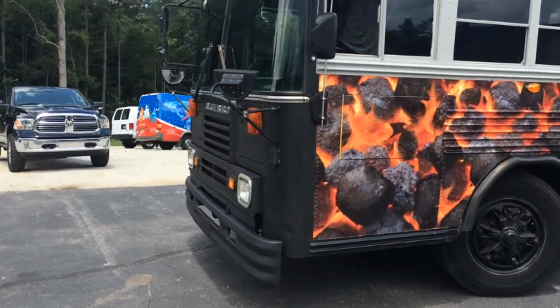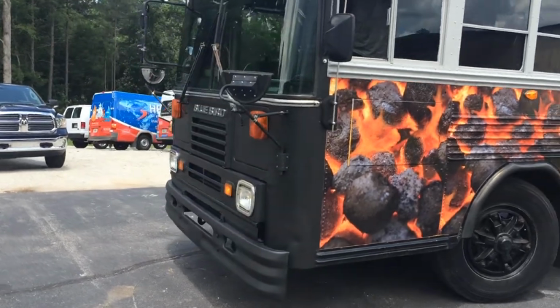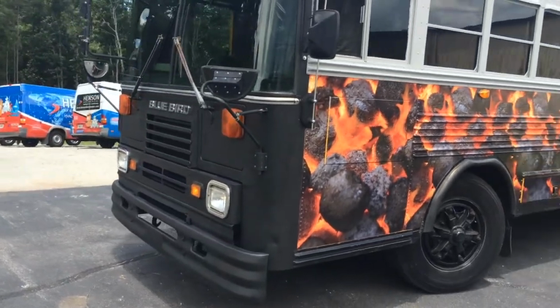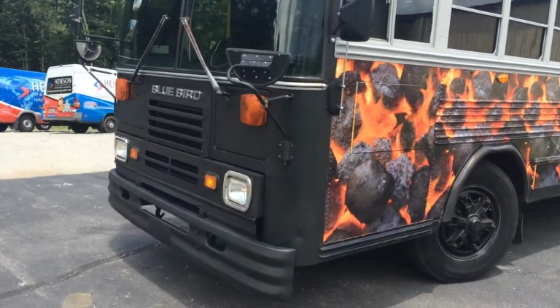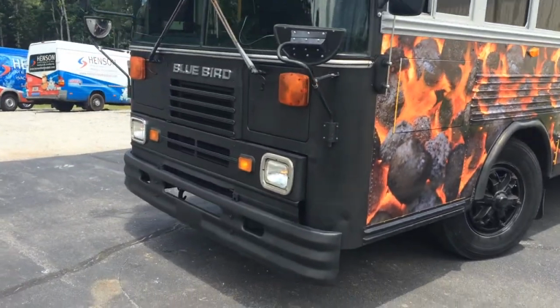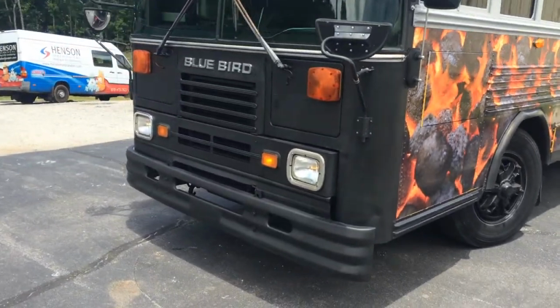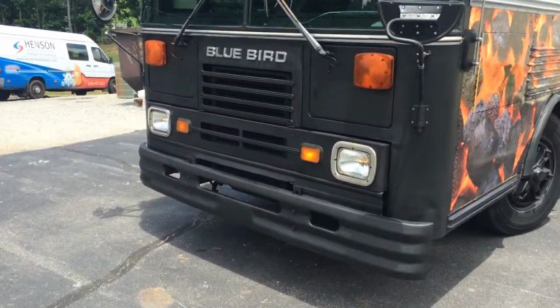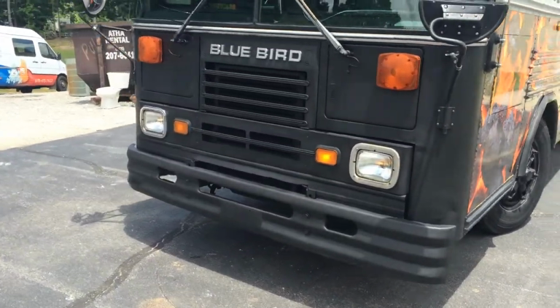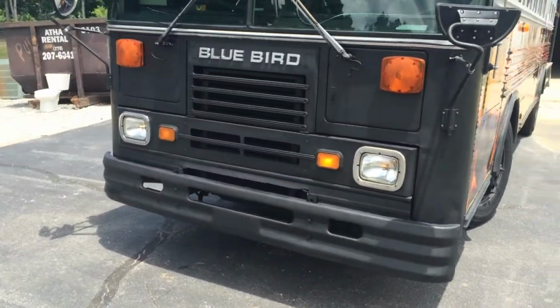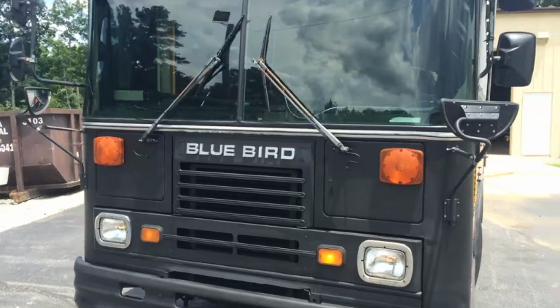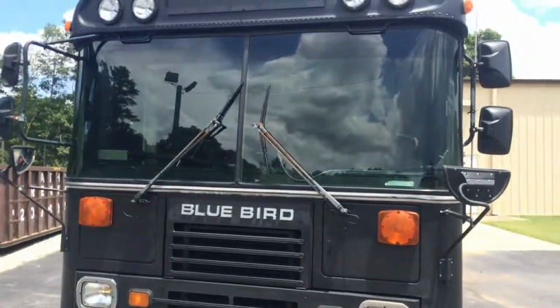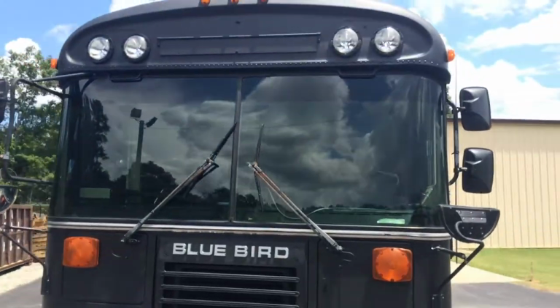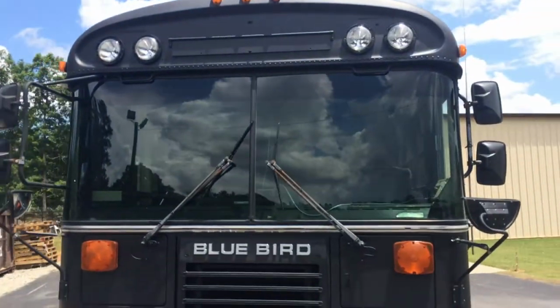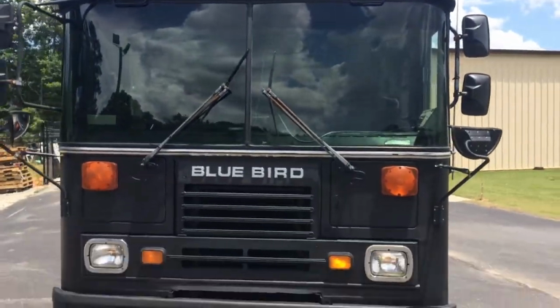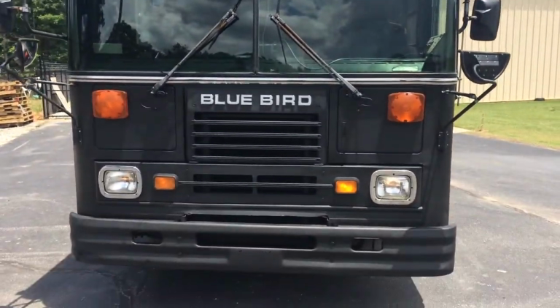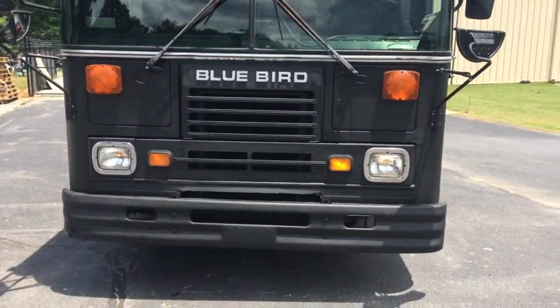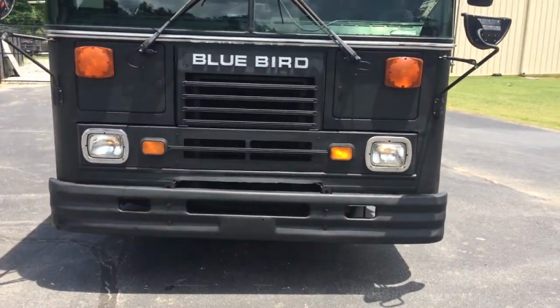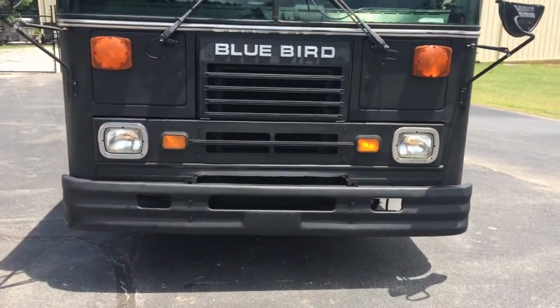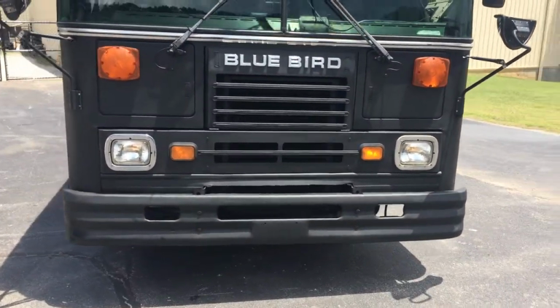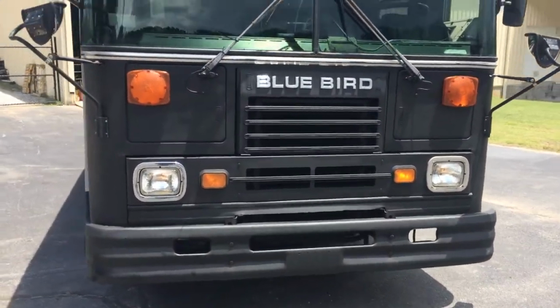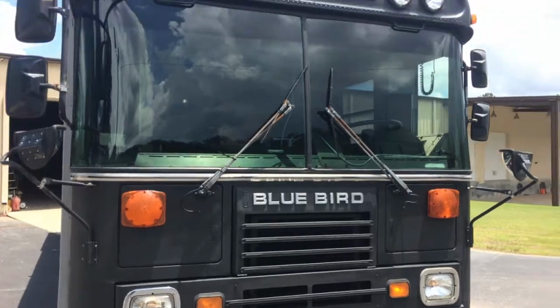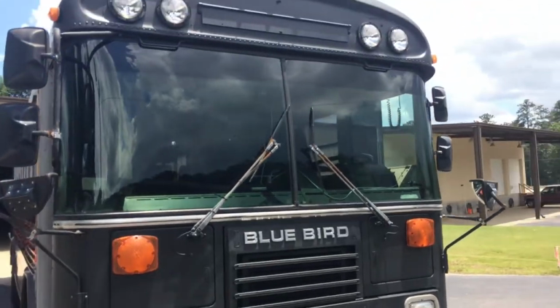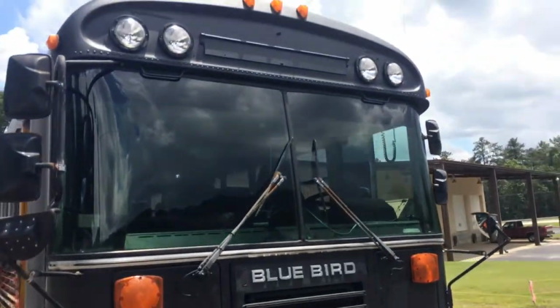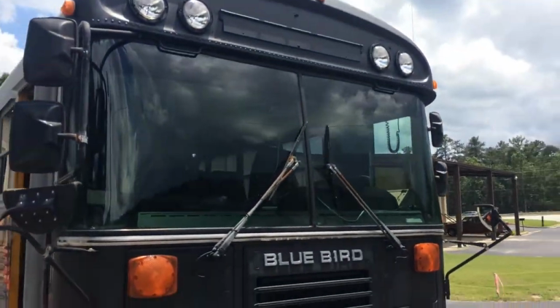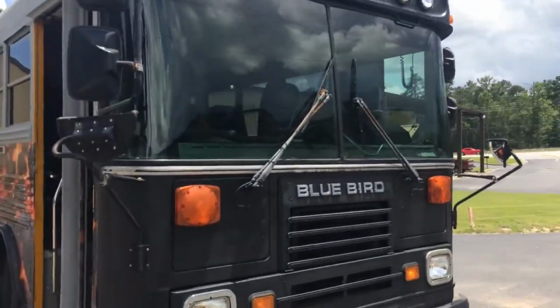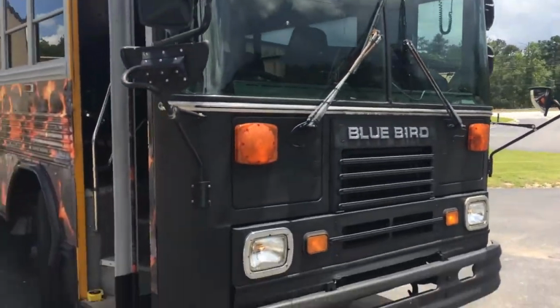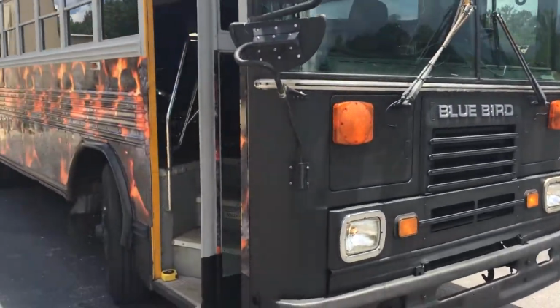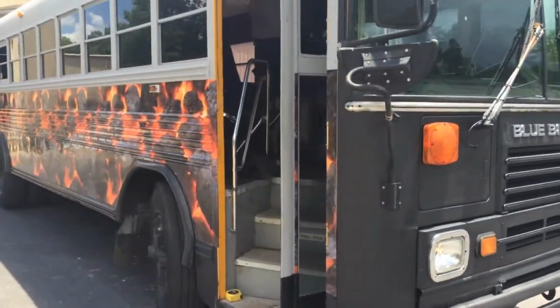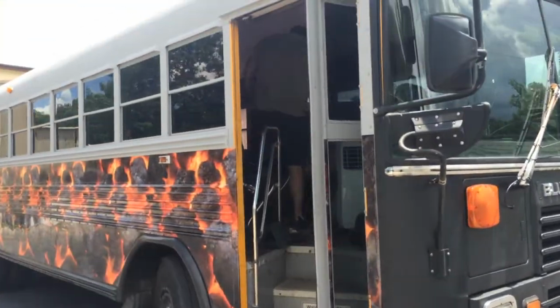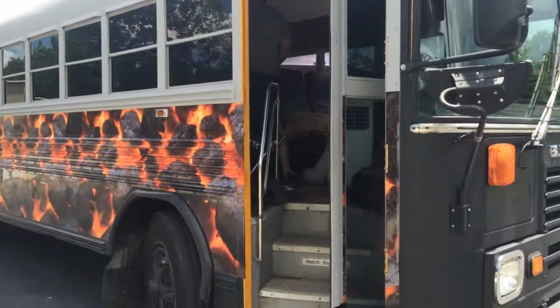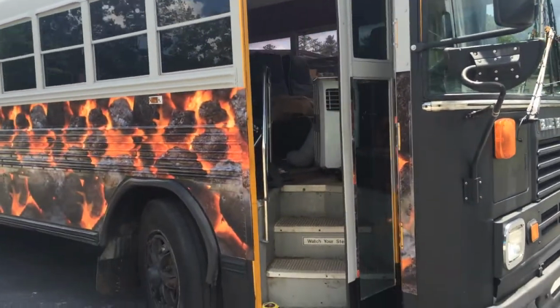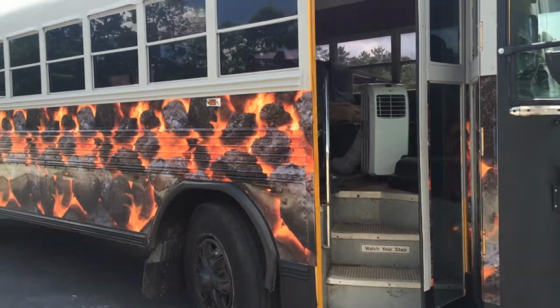We got all the lights working top and bottom, front and back. Tinted the front windshield just a little bit, like a UV tint, looks good, mirrors are on. Got a little bit of yellow there we need to tighten up real black.